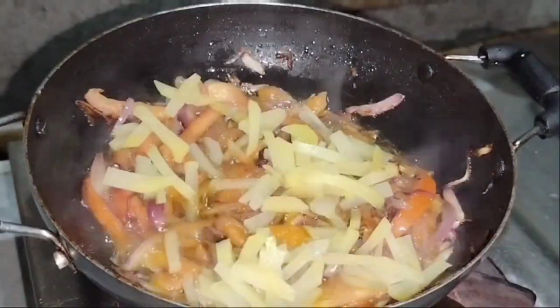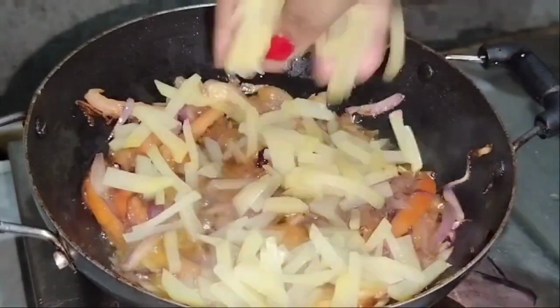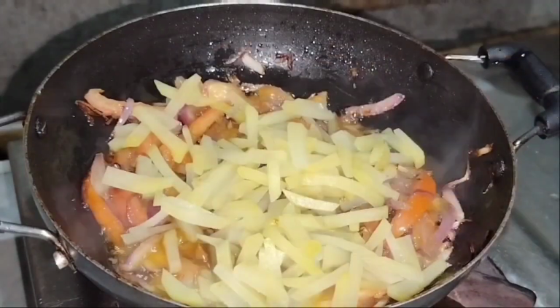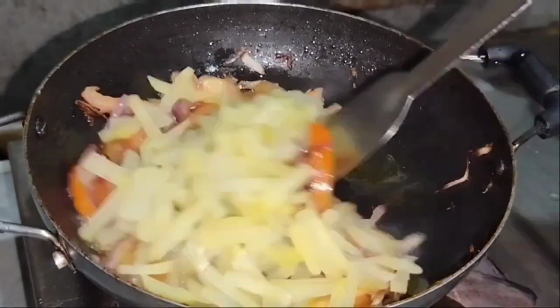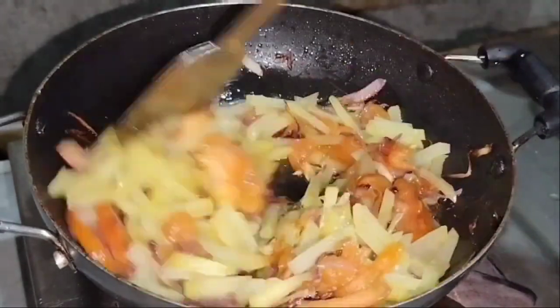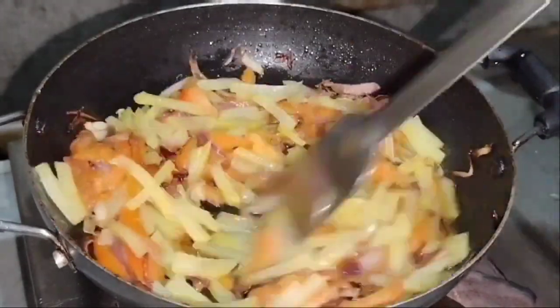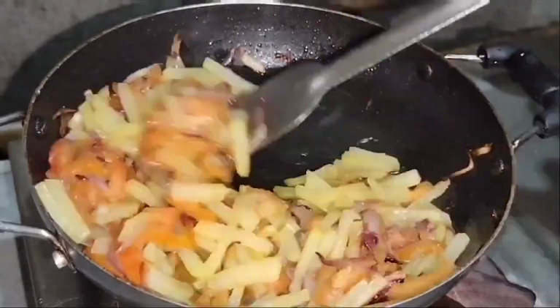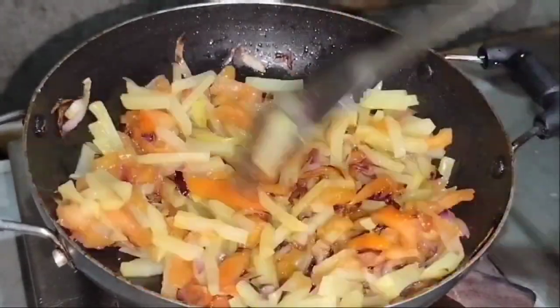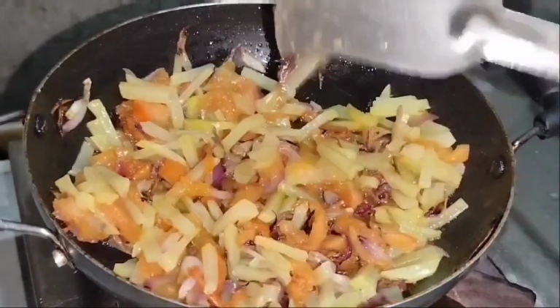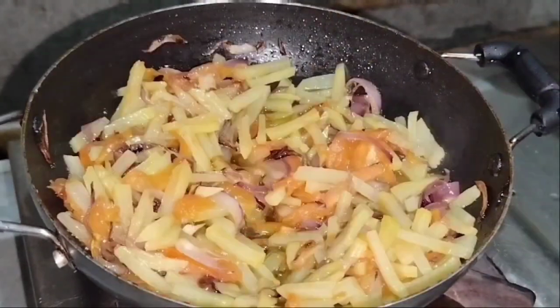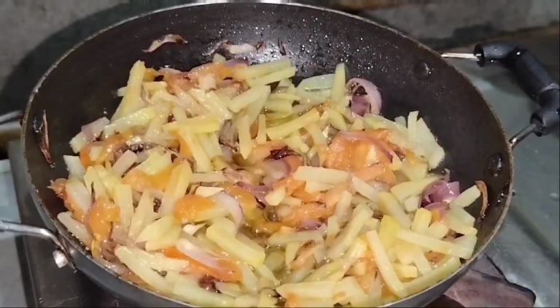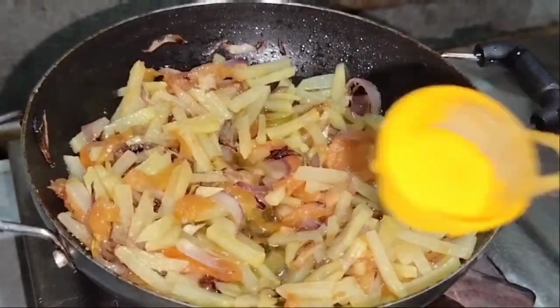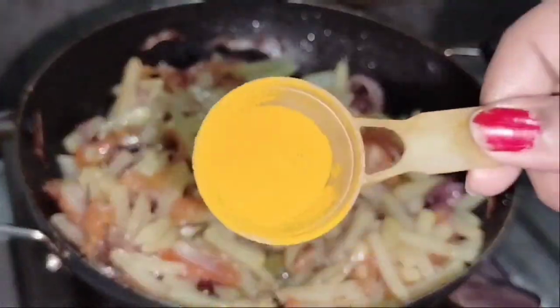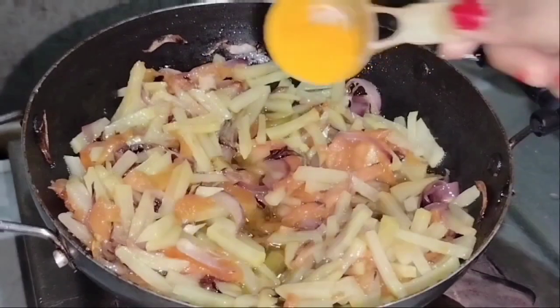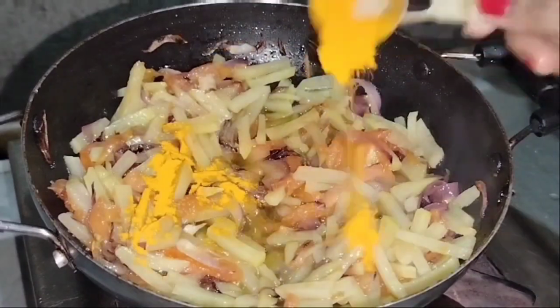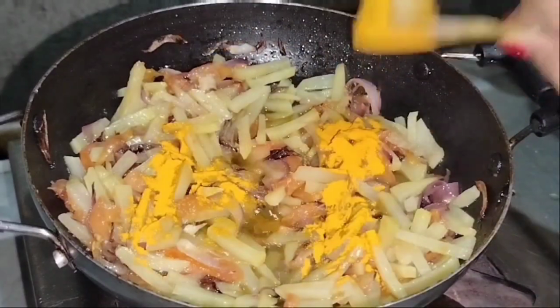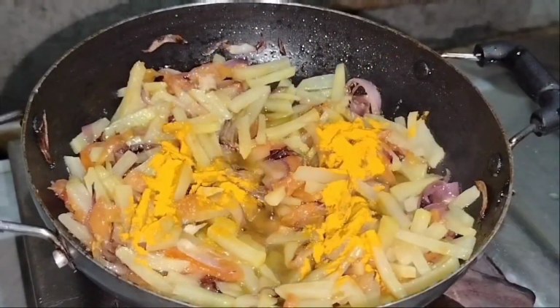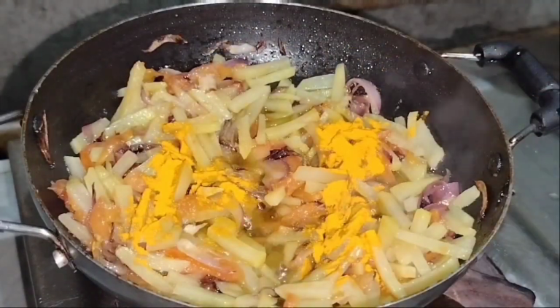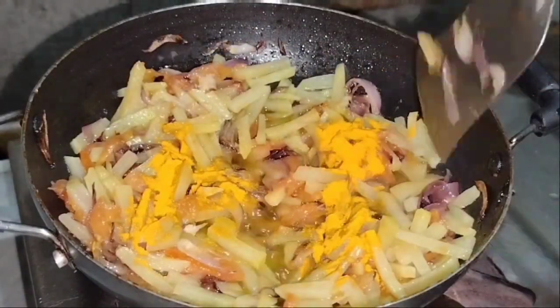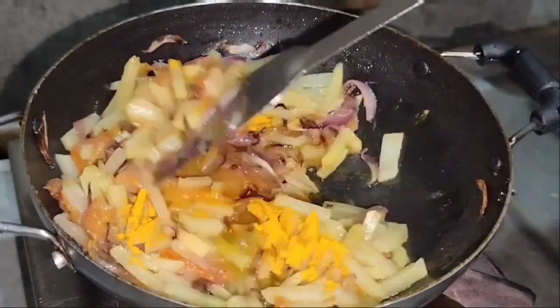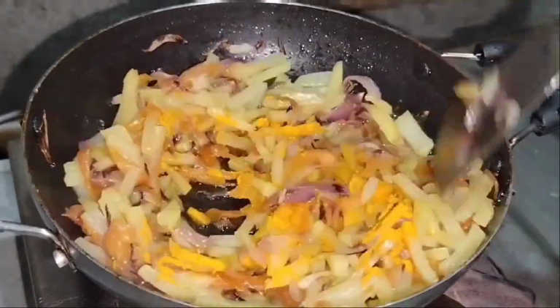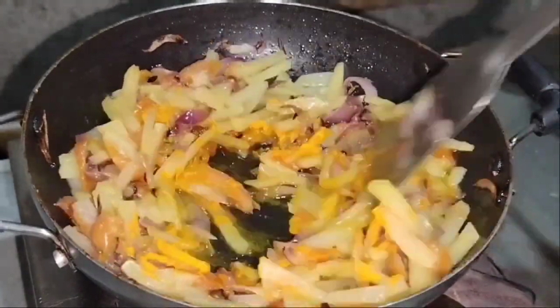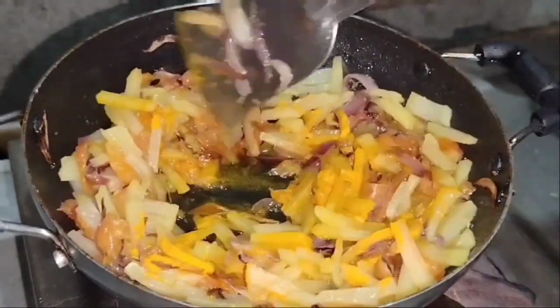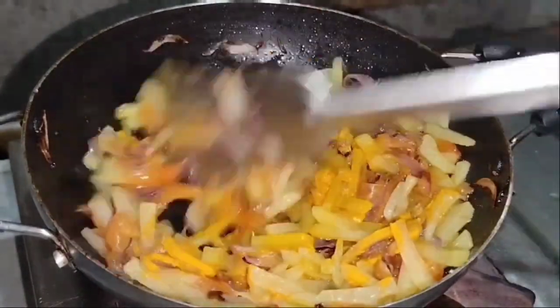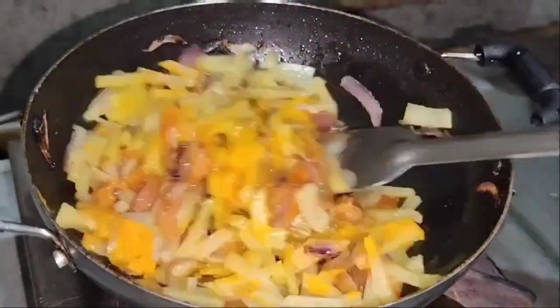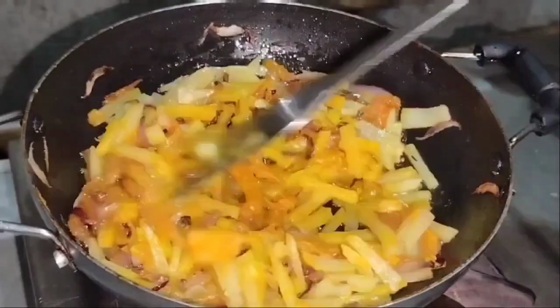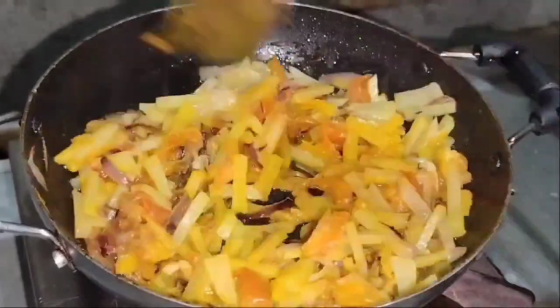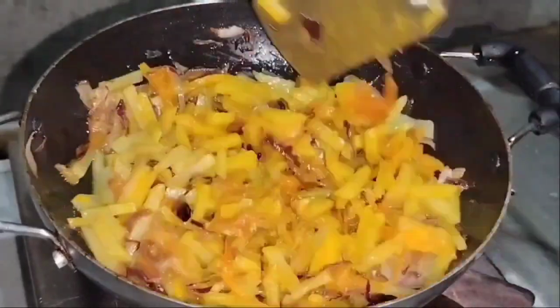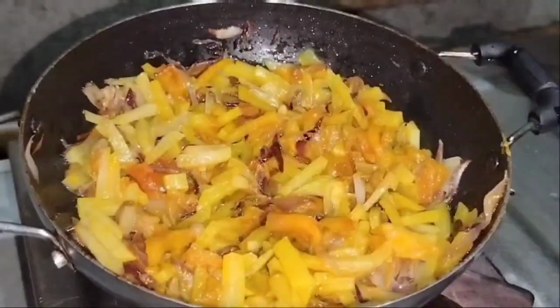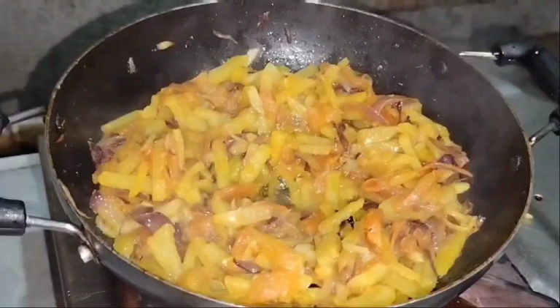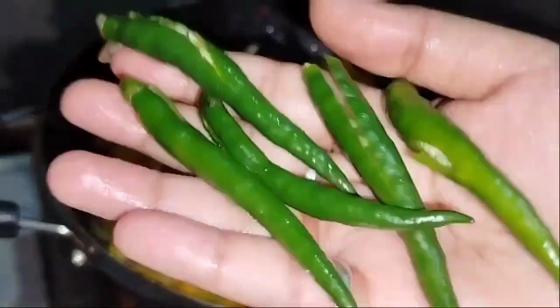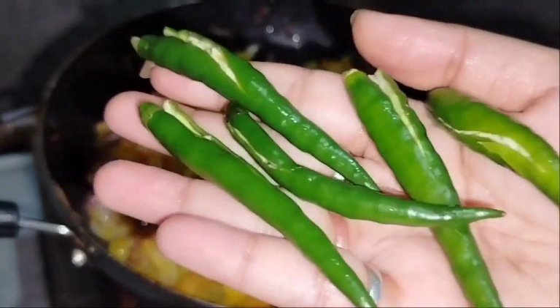We will mix everything well. Since the vegetables are cooking, we will slowly mix it well and cook it through.